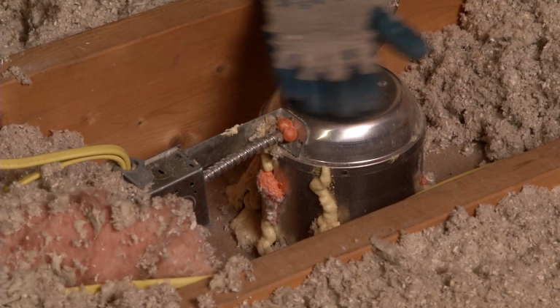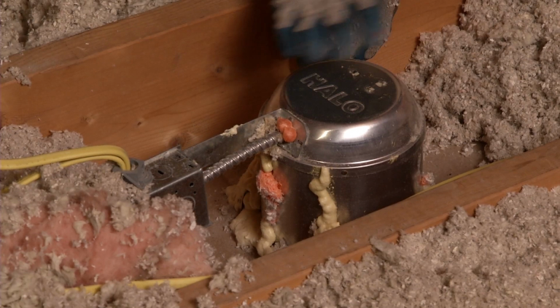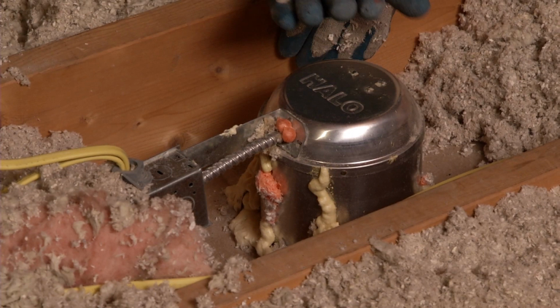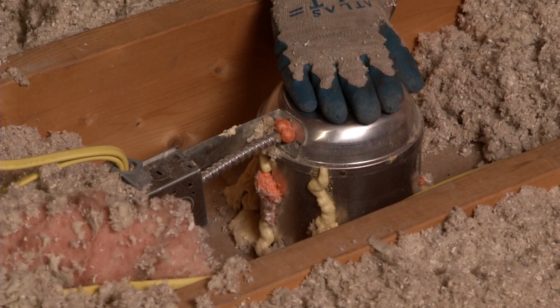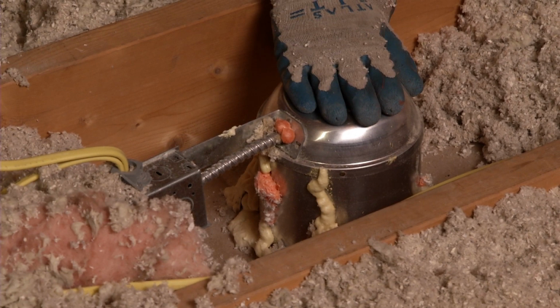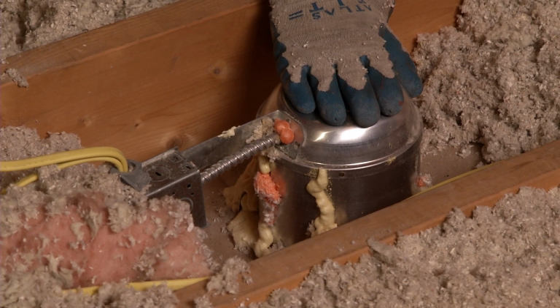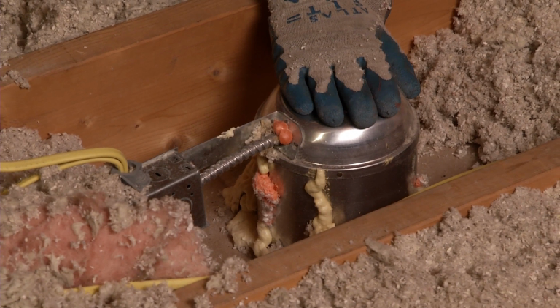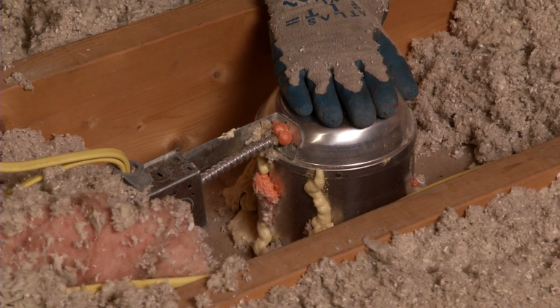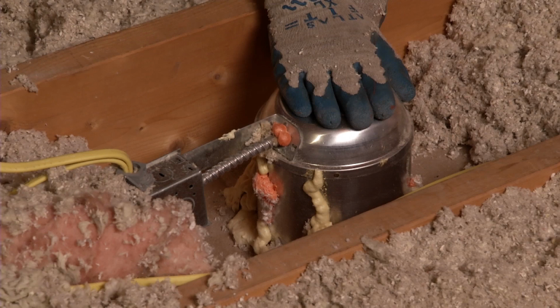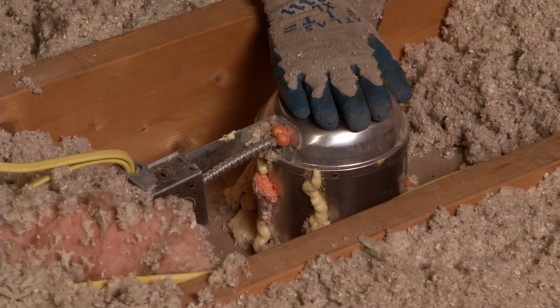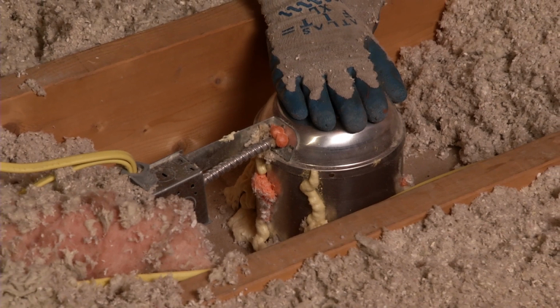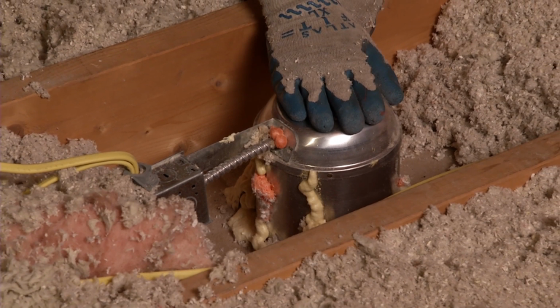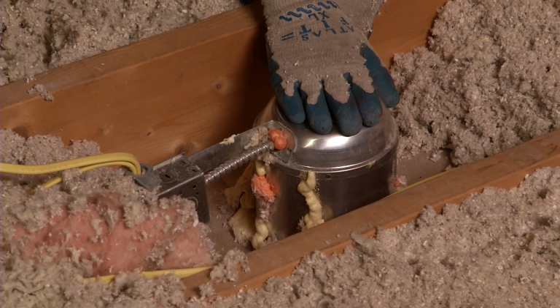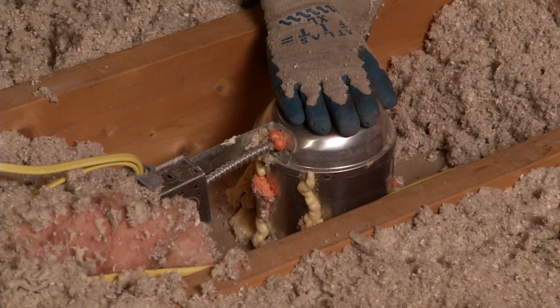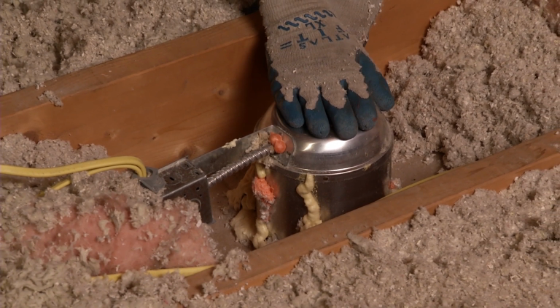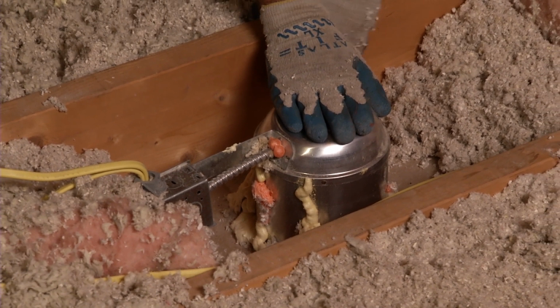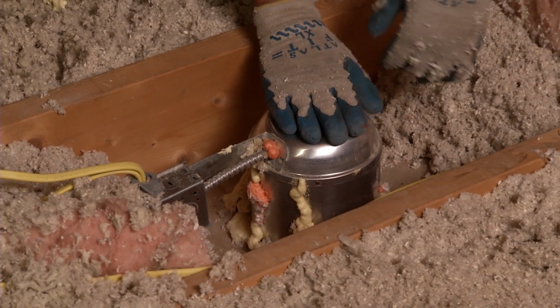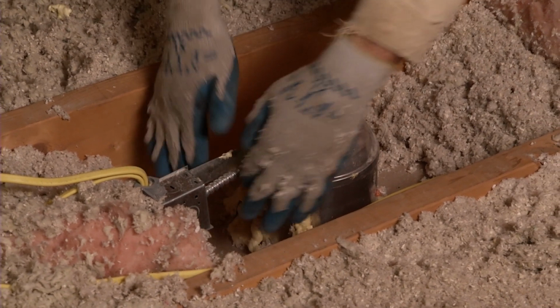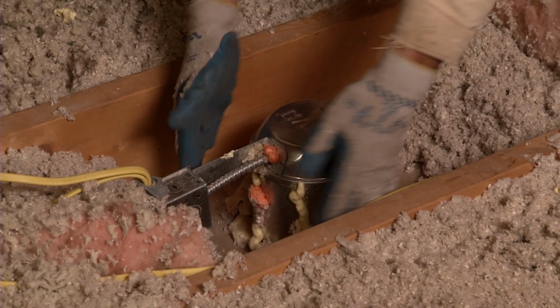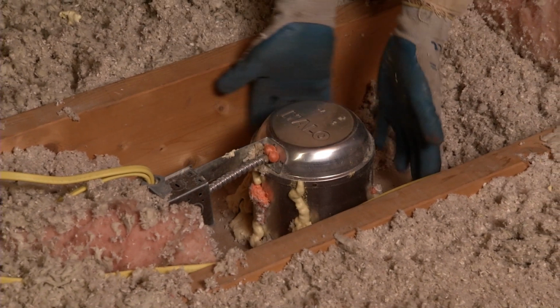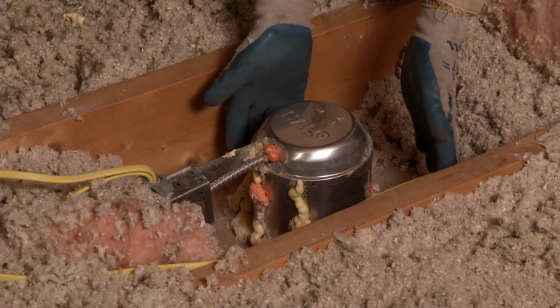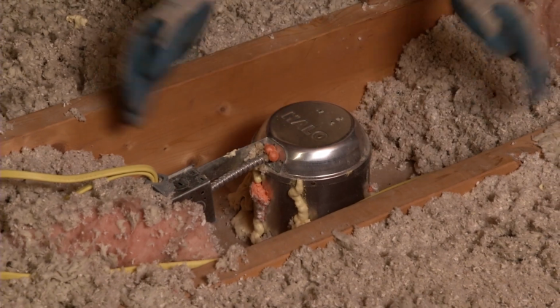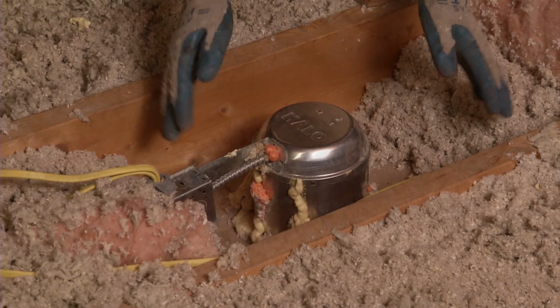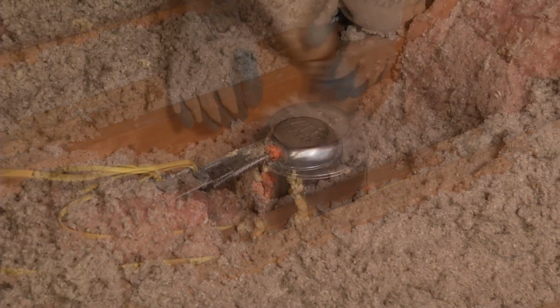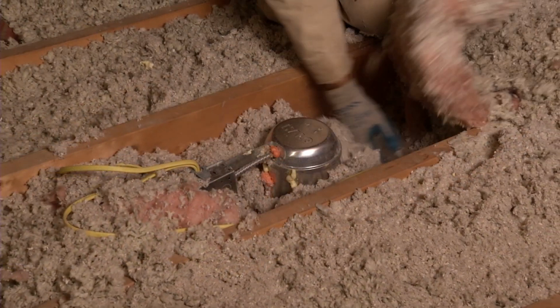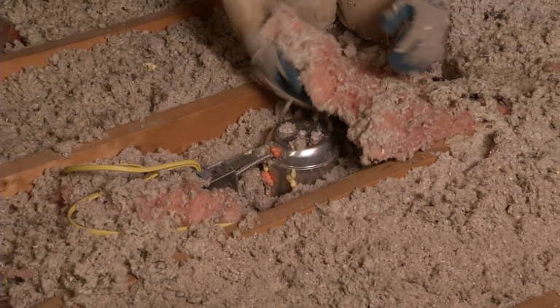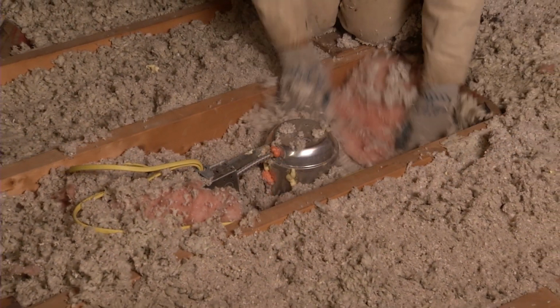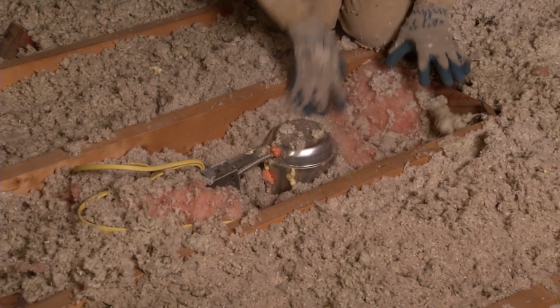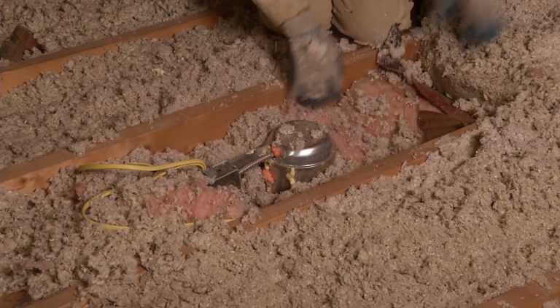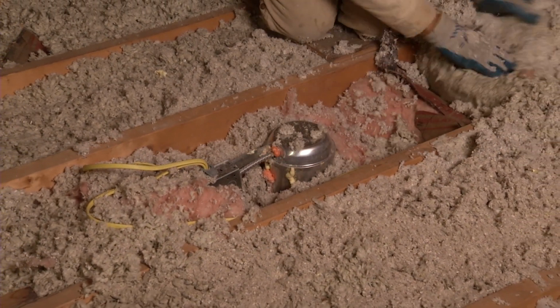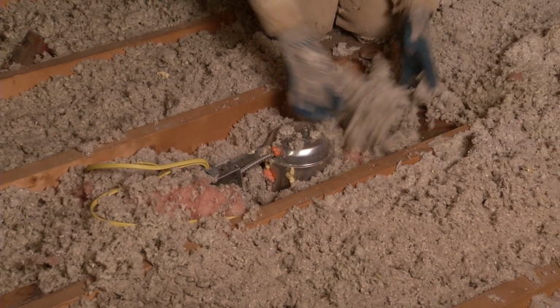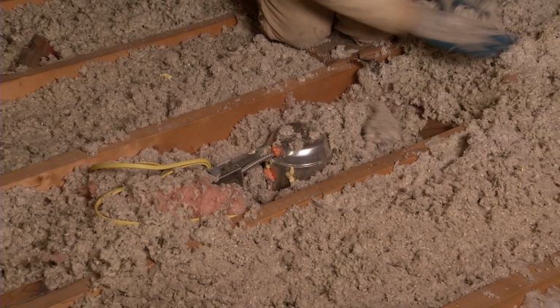If you have a recessed can, you have to check to see if it's rated for contact with the insulation. If the can is not rated for insulation contact, it needs to have an insulation dam around it so that insulation doesn't touch it. Chimneys require special treatment — call Efficiency Vermont to find out more.